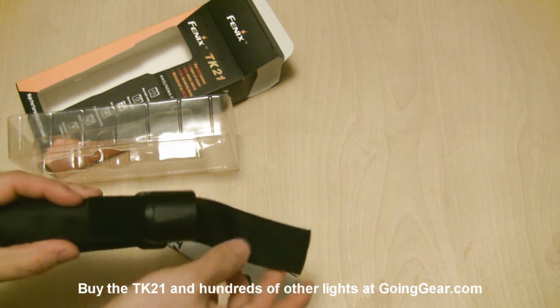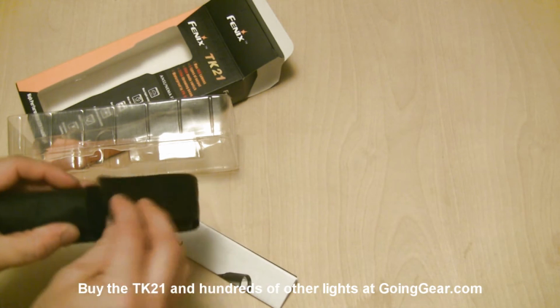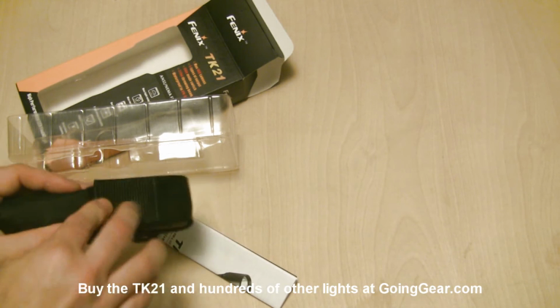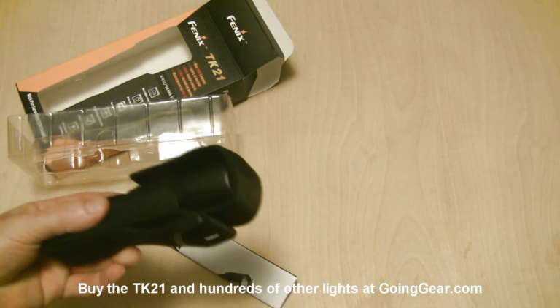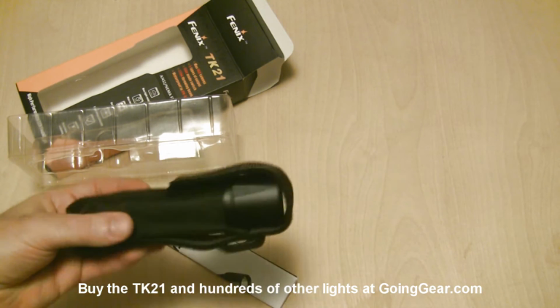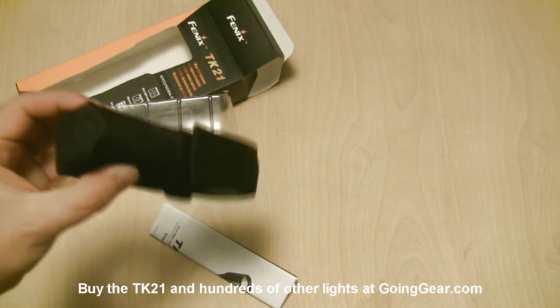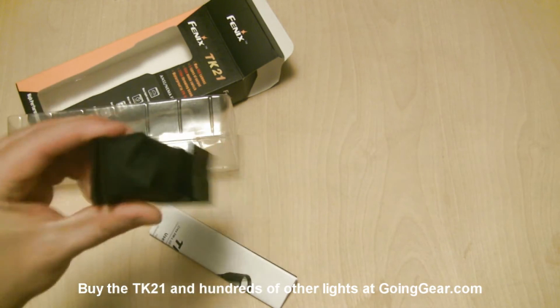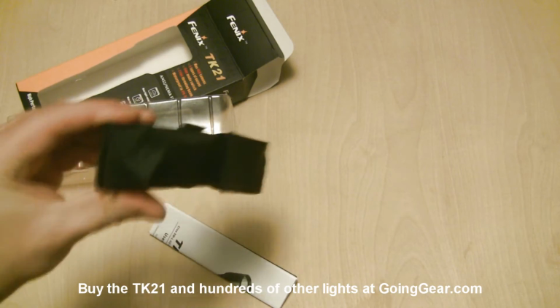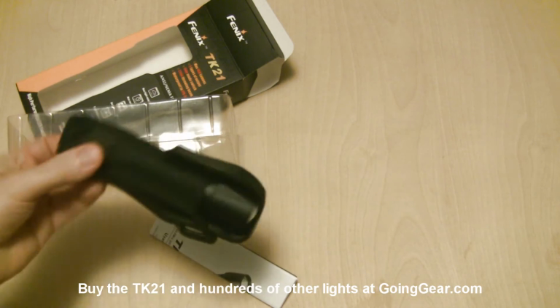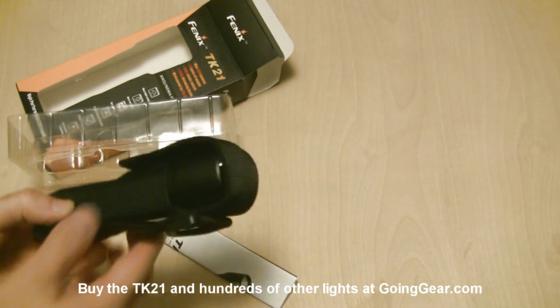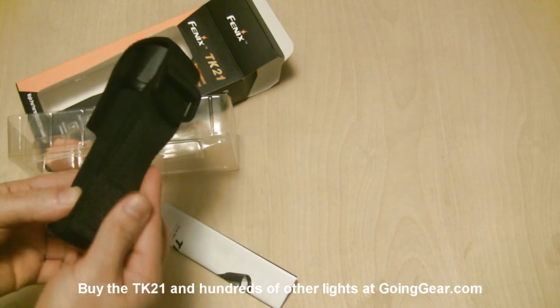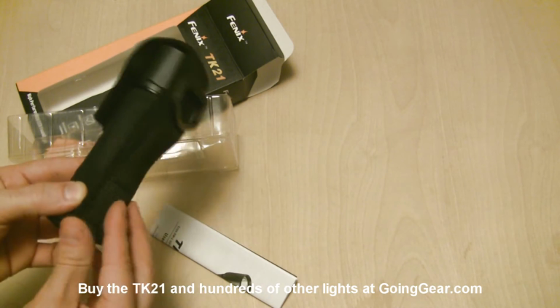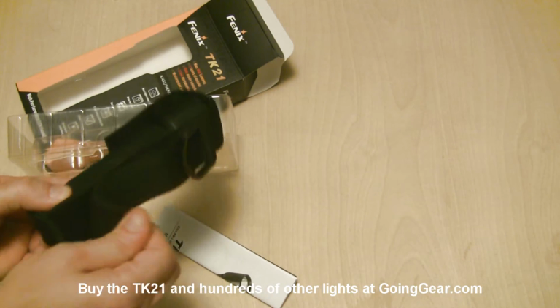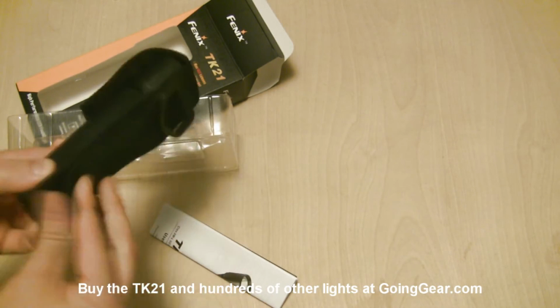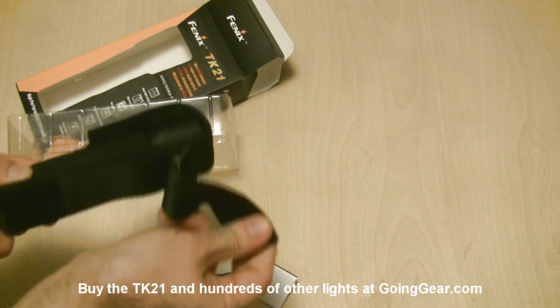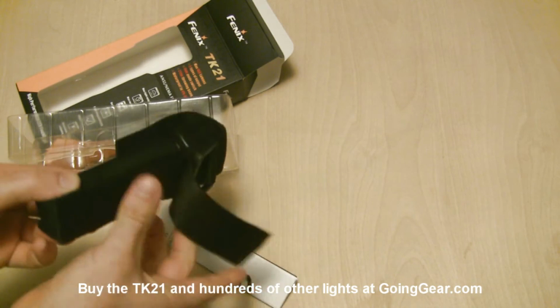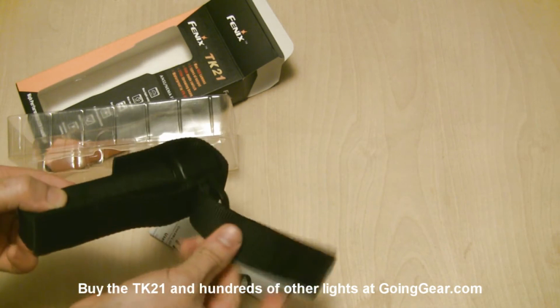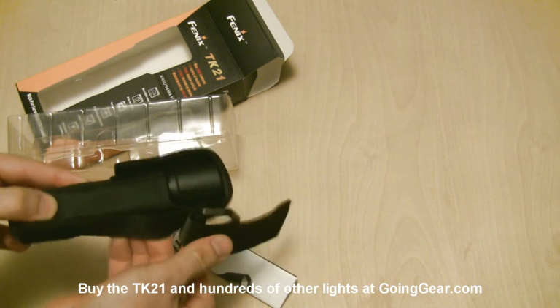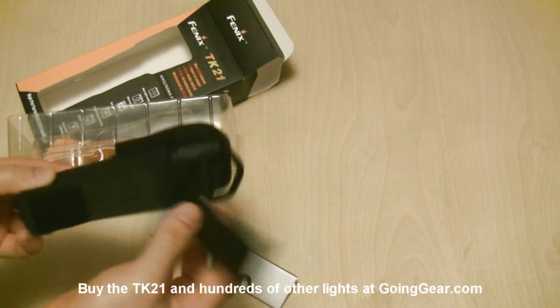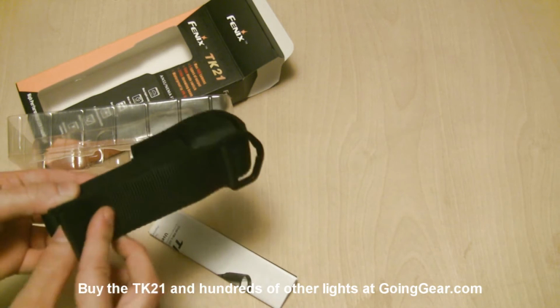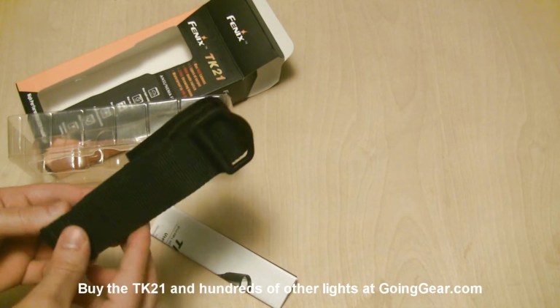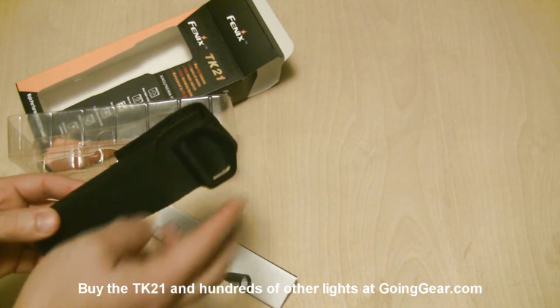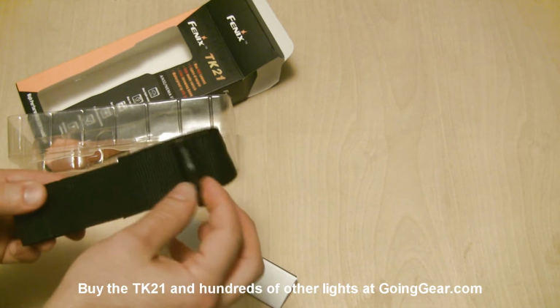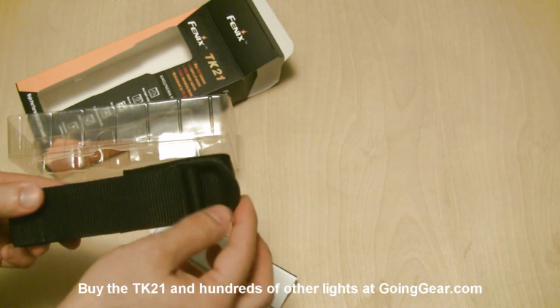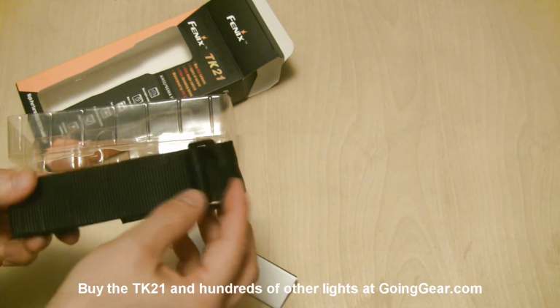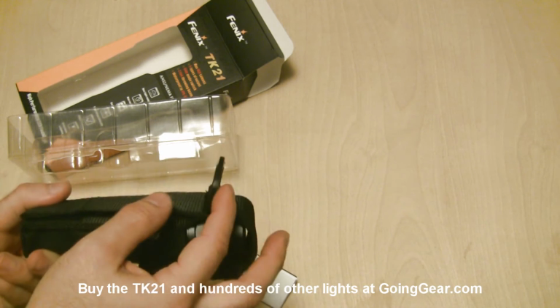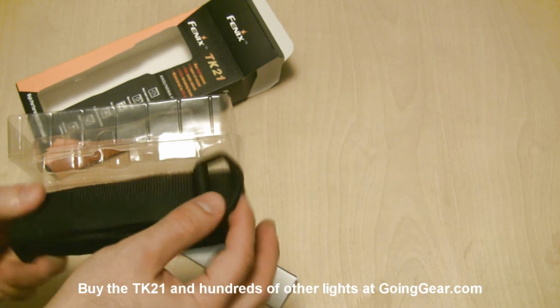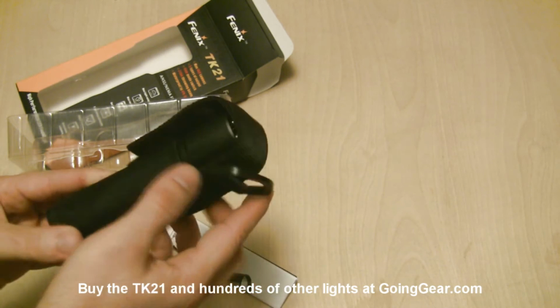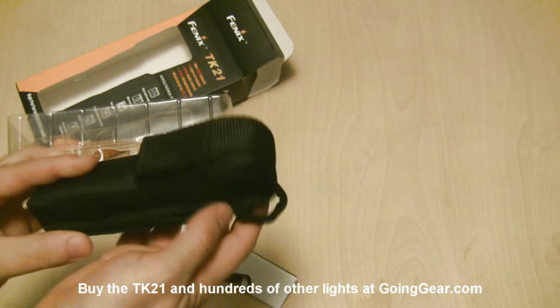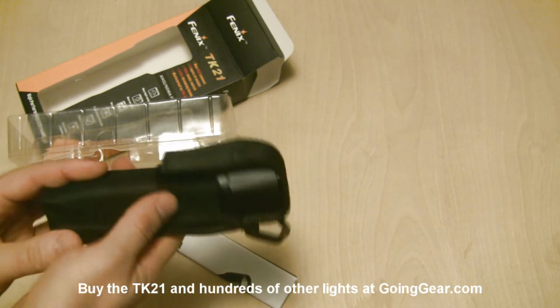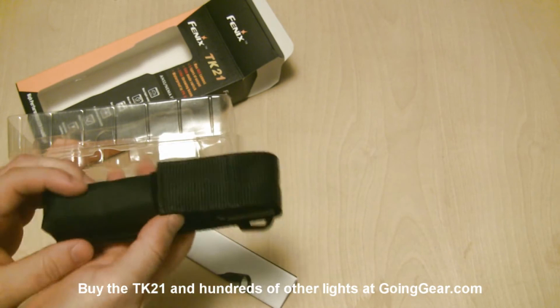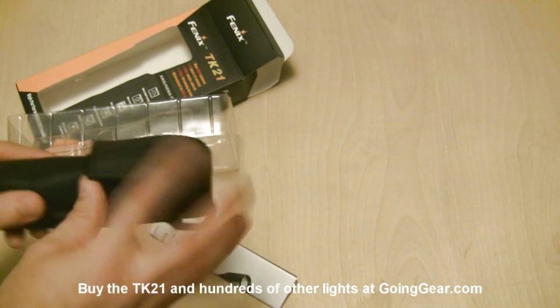Put the light down in there. The flap goes over the top, keeps it nice and secure. Then you have this on the back — you can attach it to your belt, your pack, however you want. And then you have another attachment point here for a carabiner, piece of rope, however you want to attach it.